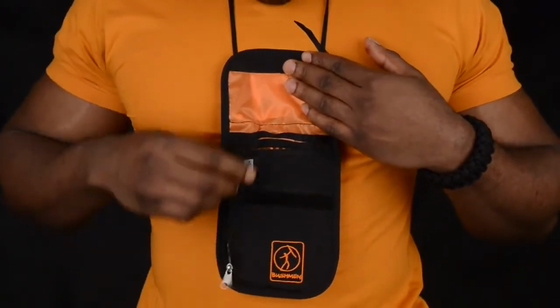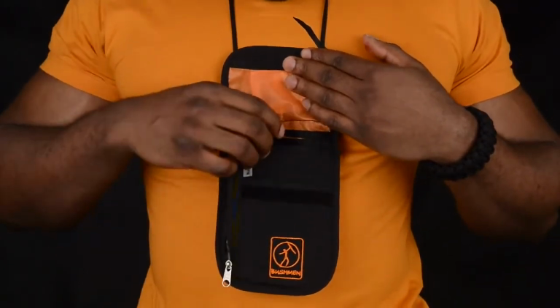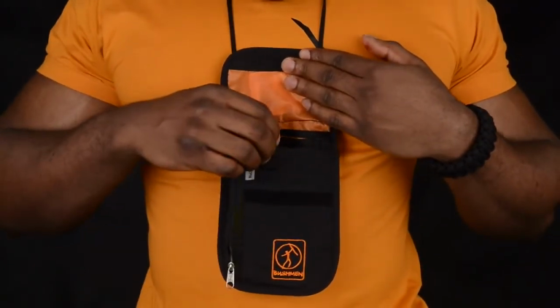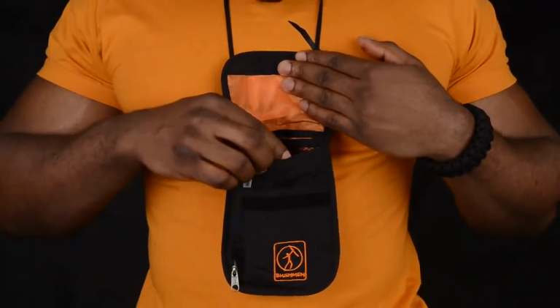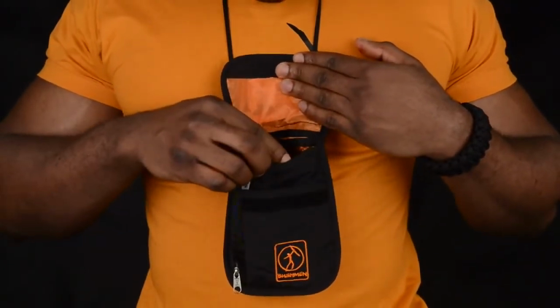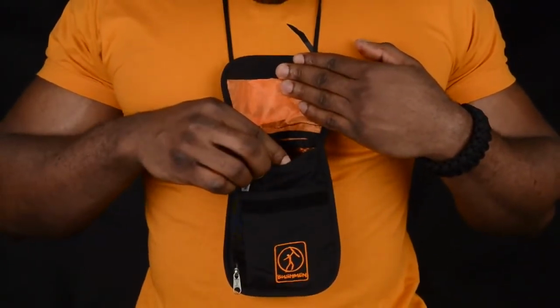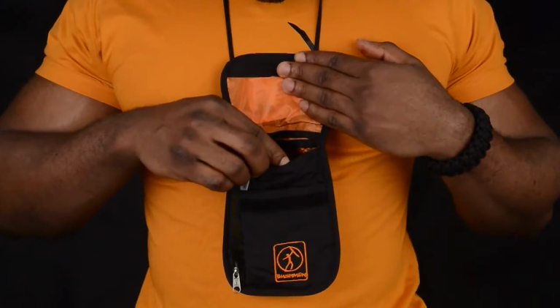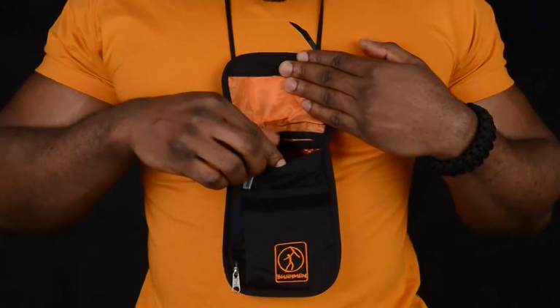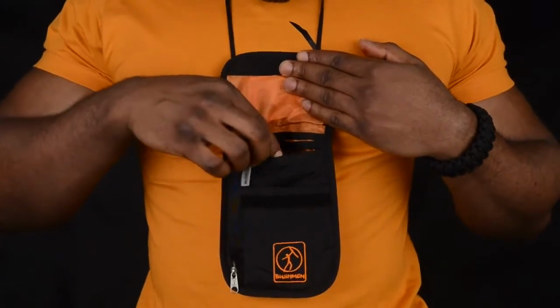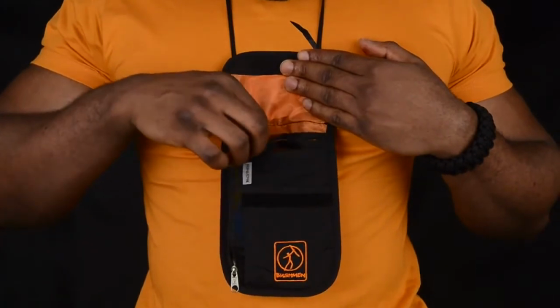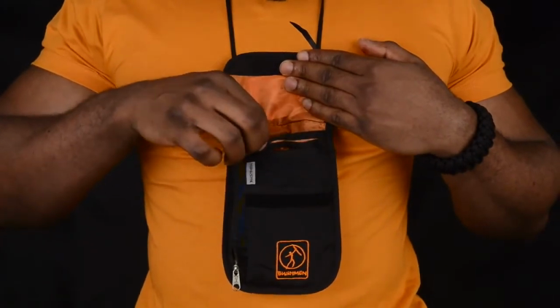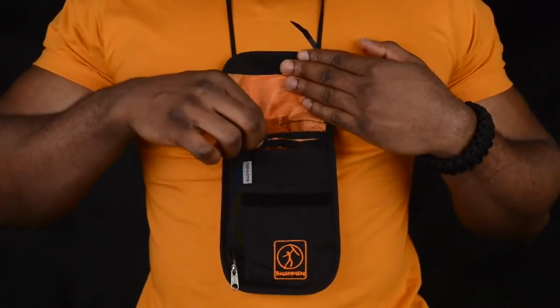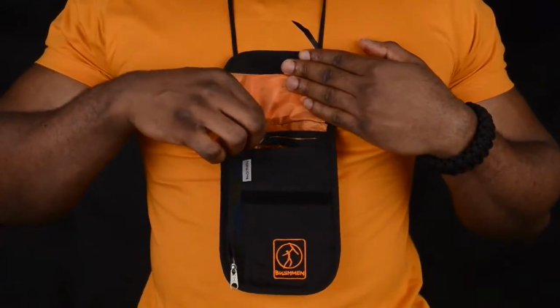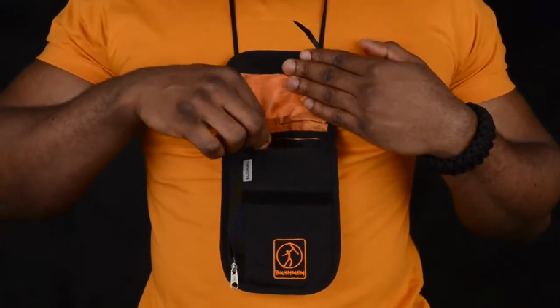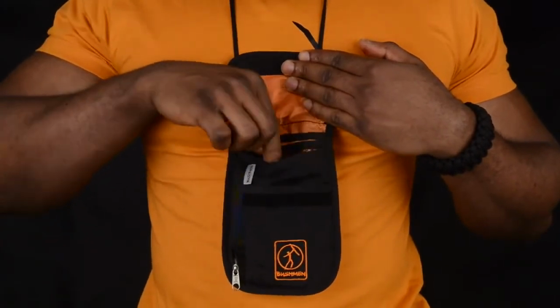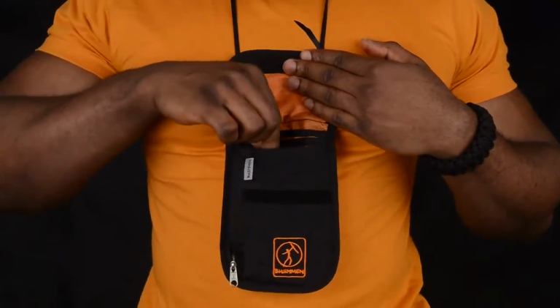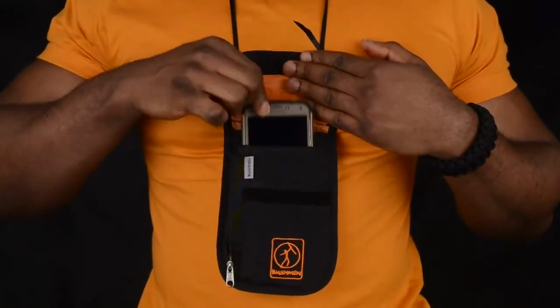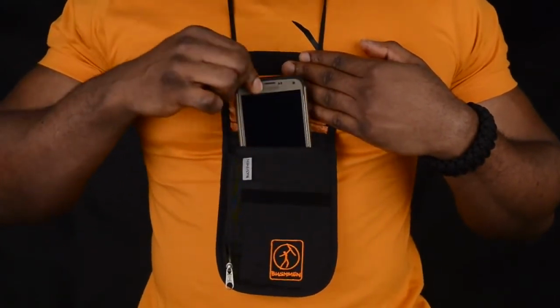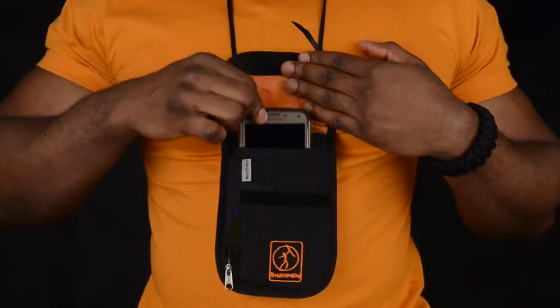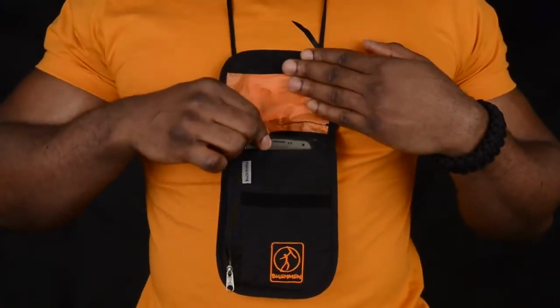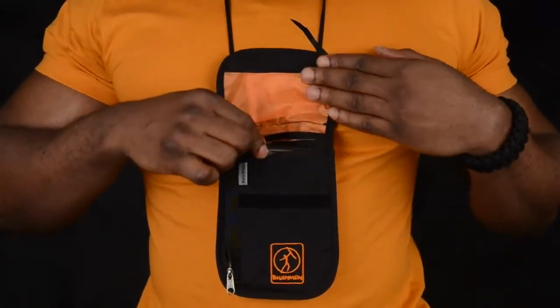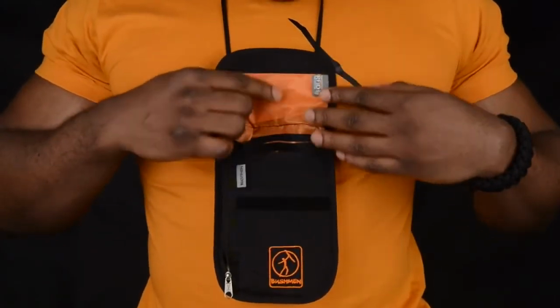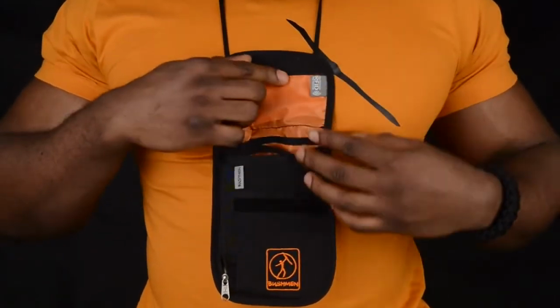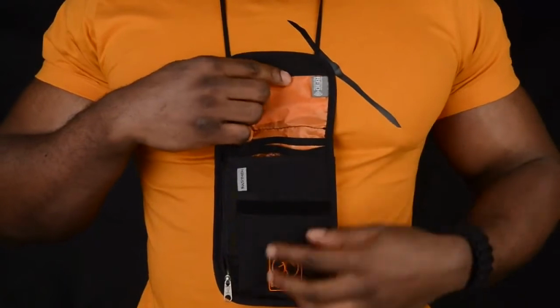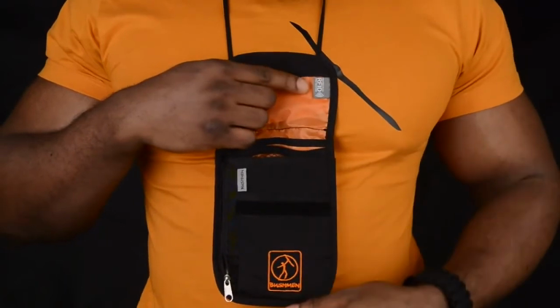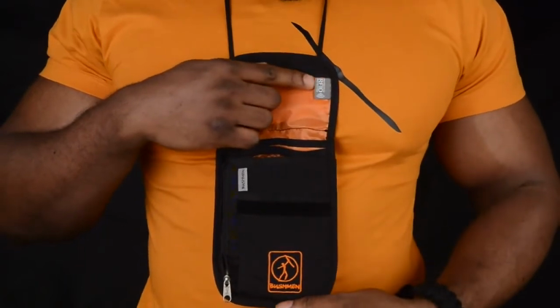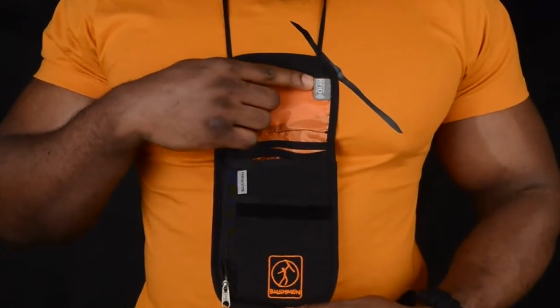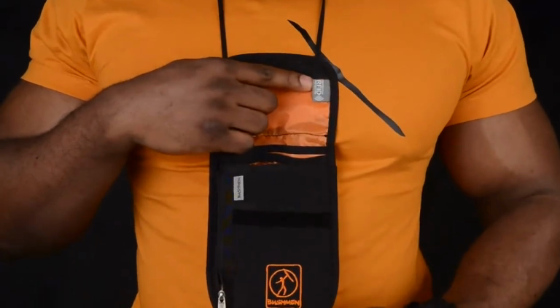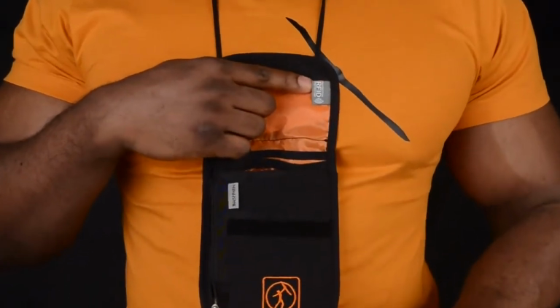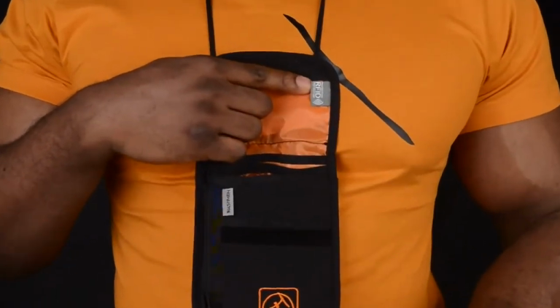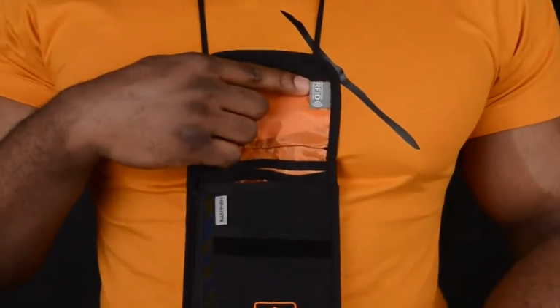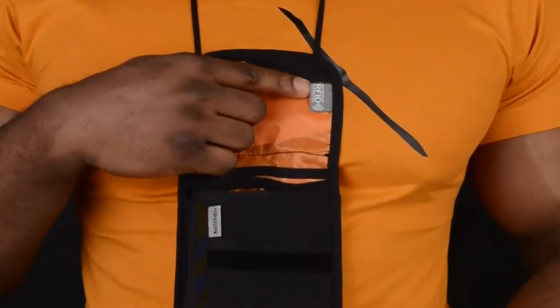You have several pockets, usually dedicated for passports or phones. Everything is protected by the RFID system.